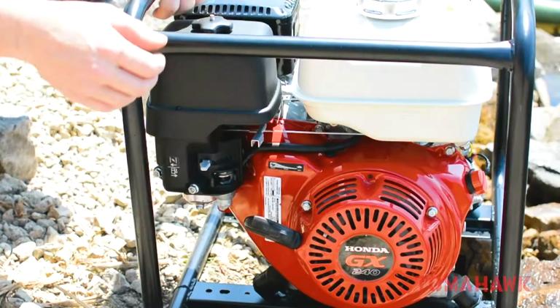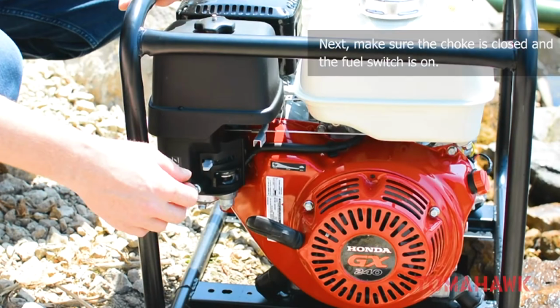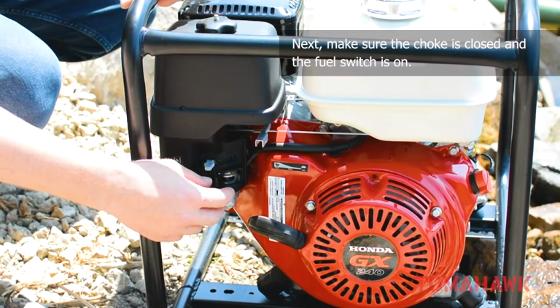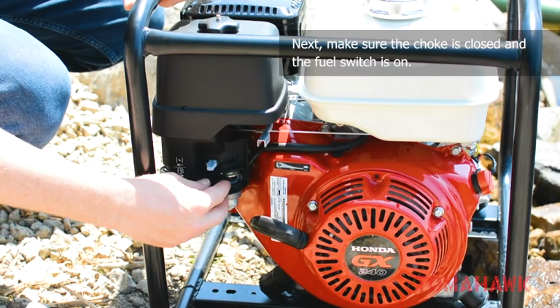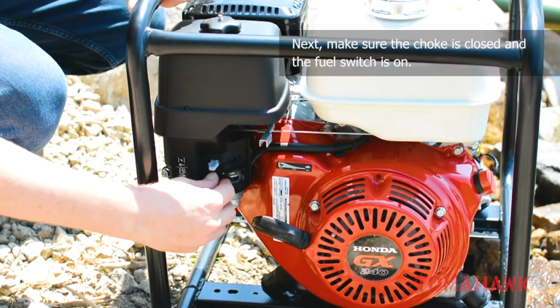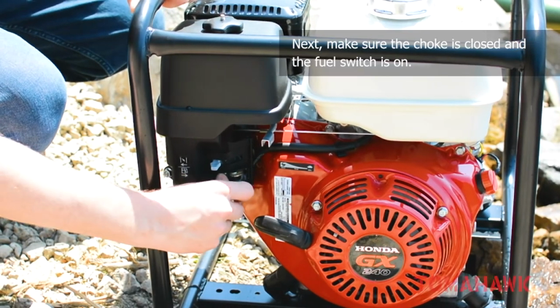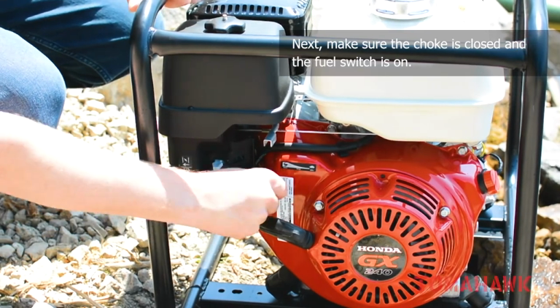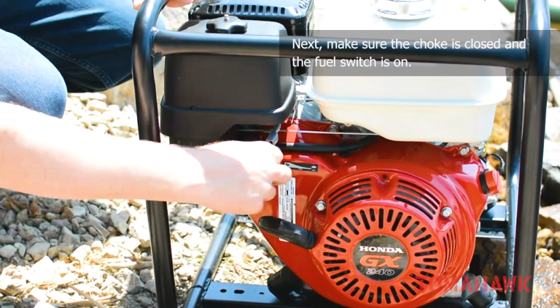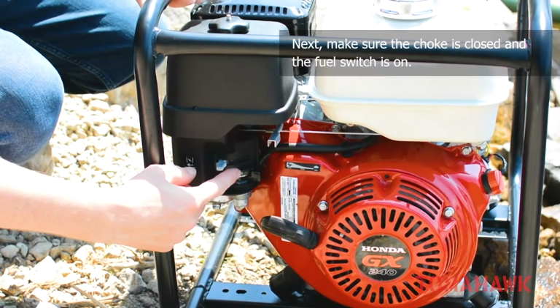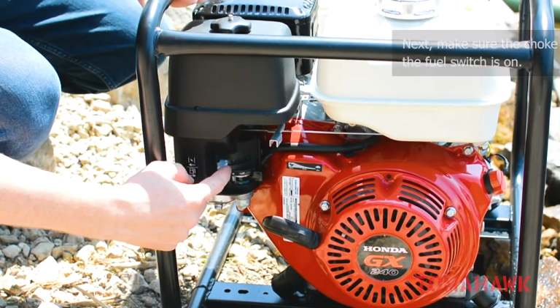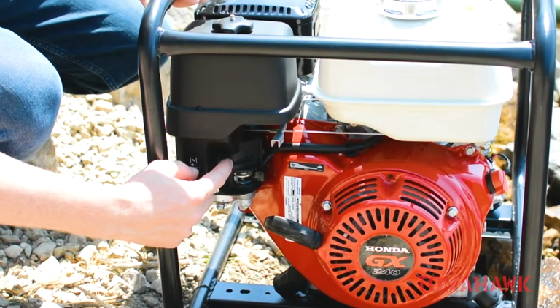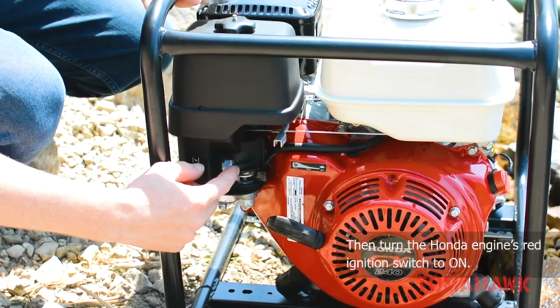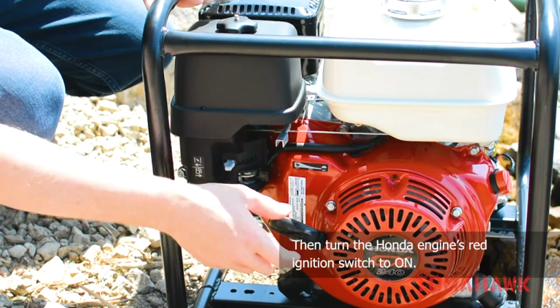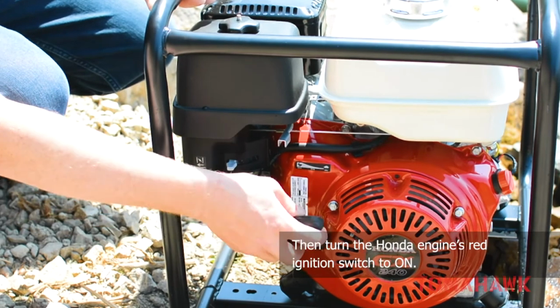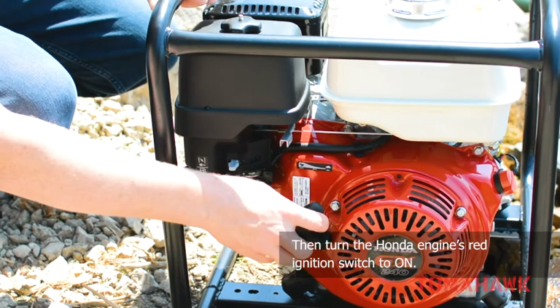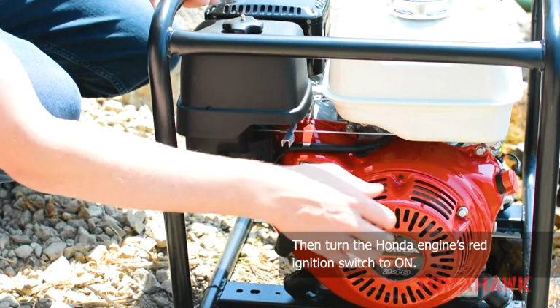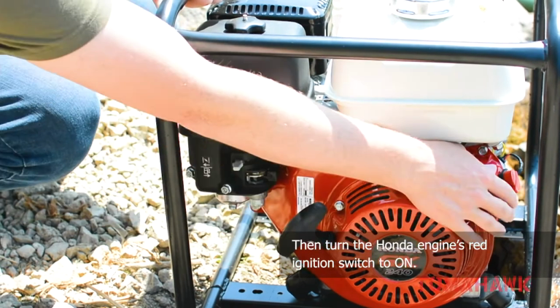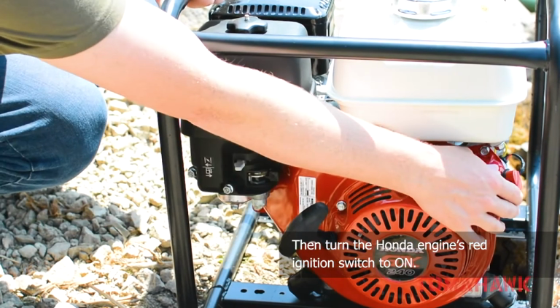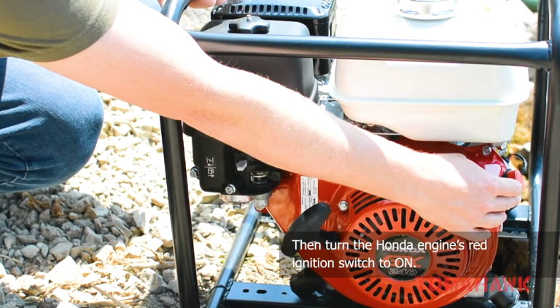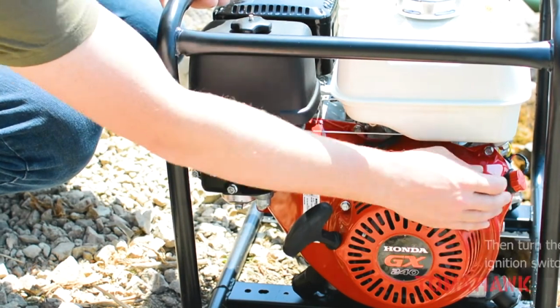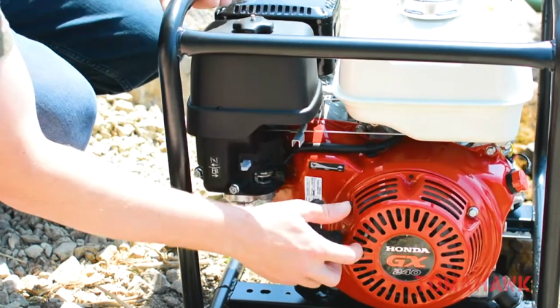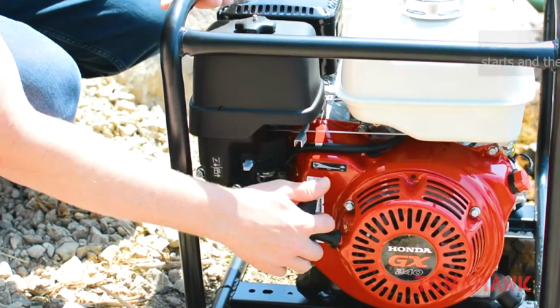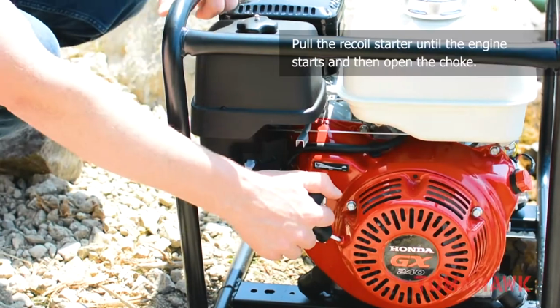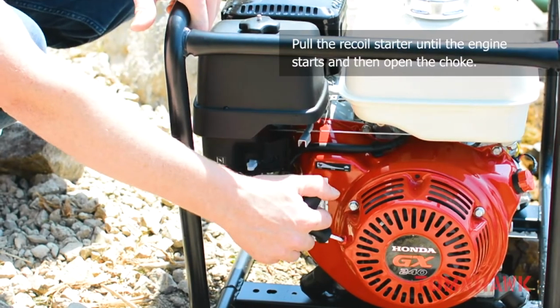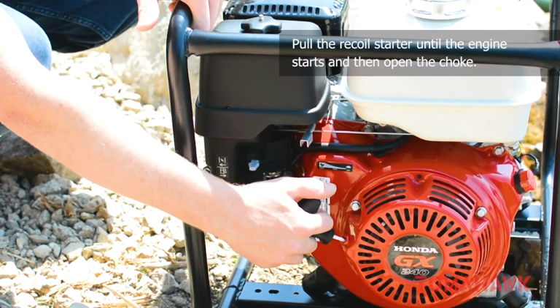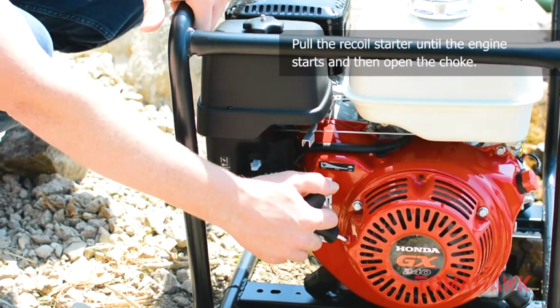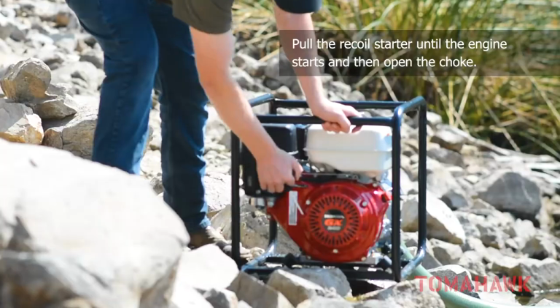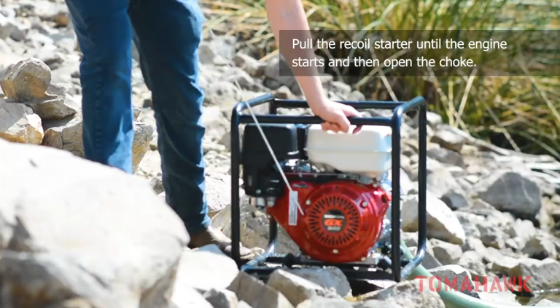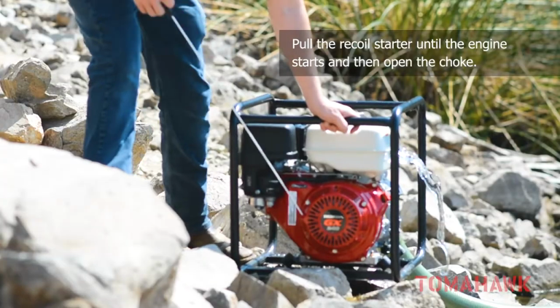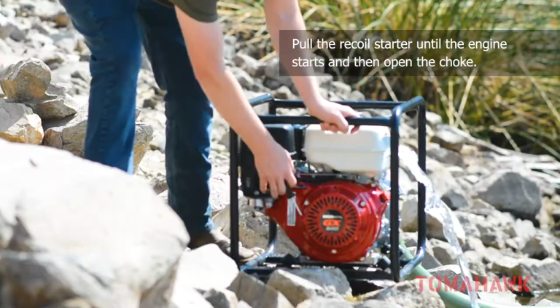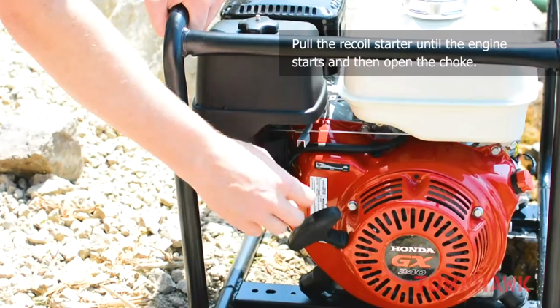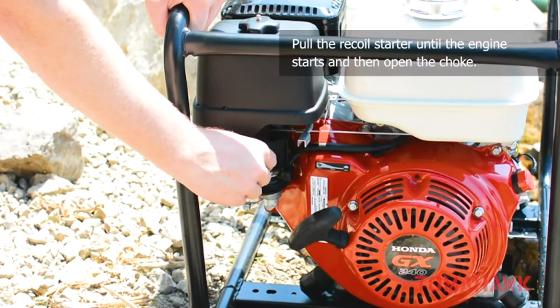Next, make sure the choke is closed and the fuel switch is on. Then turn the Honda engine's red ignition switch to on. Pull the recoil starter until the engine starts, and then open the choke.